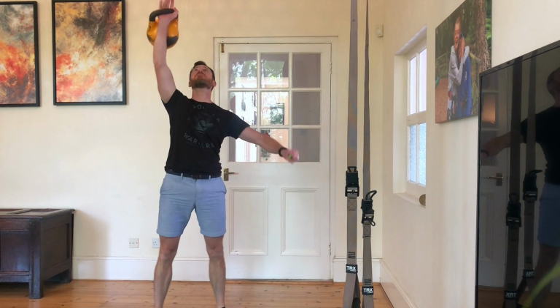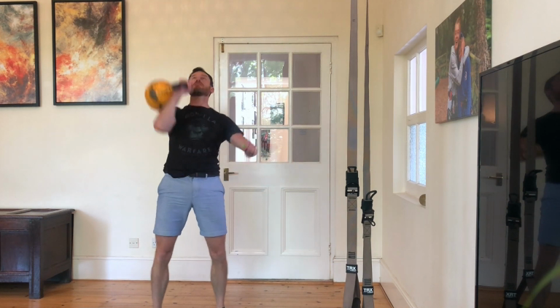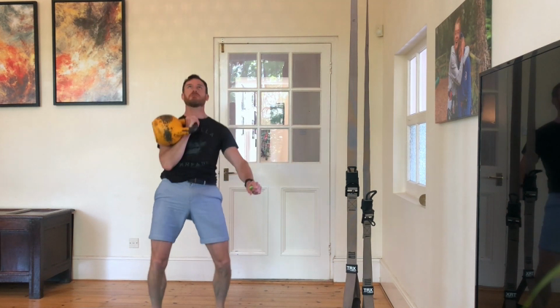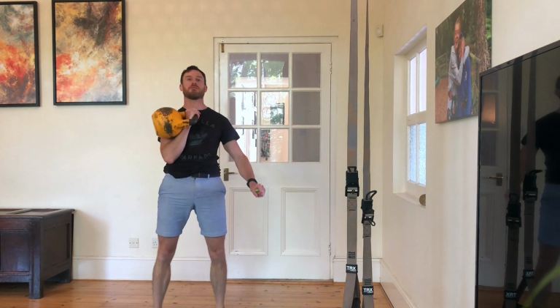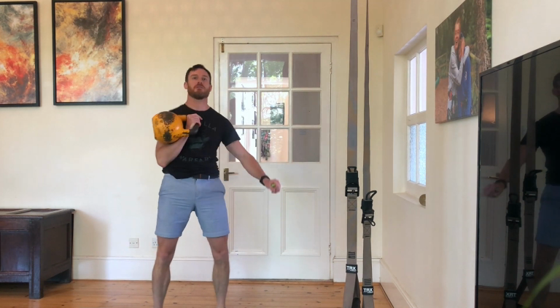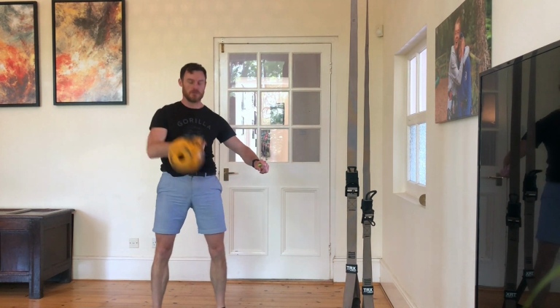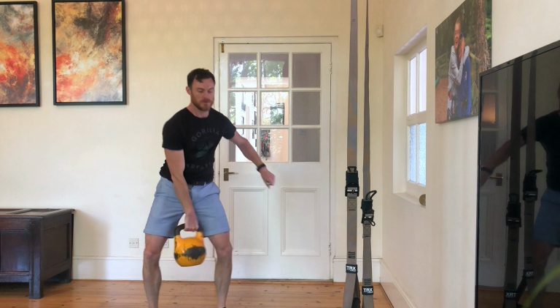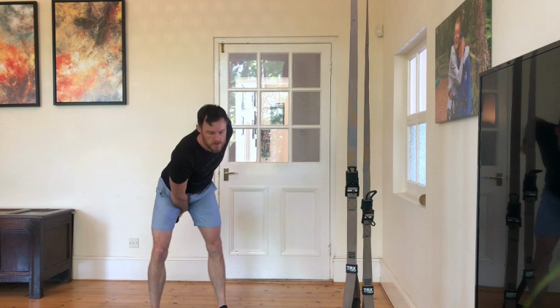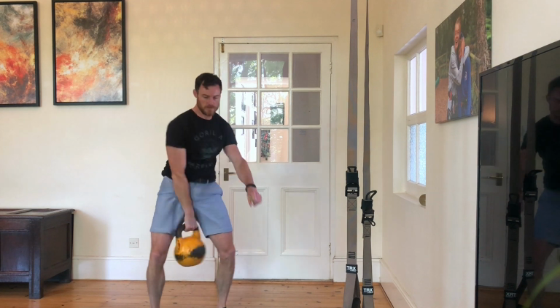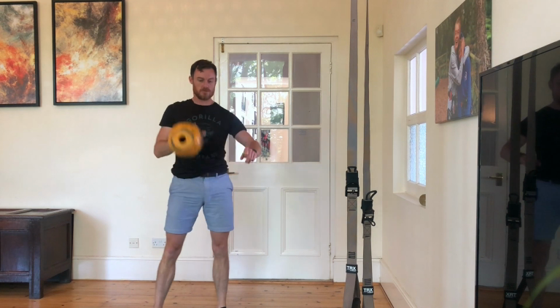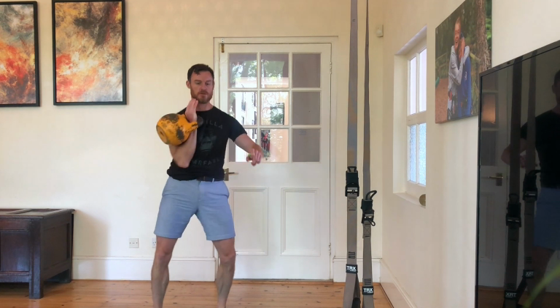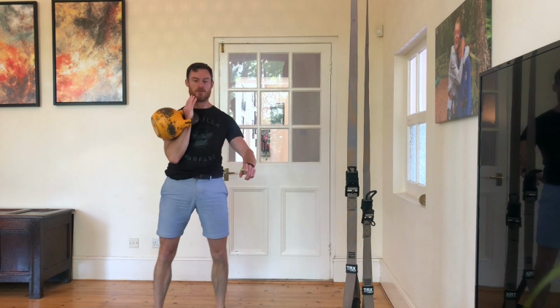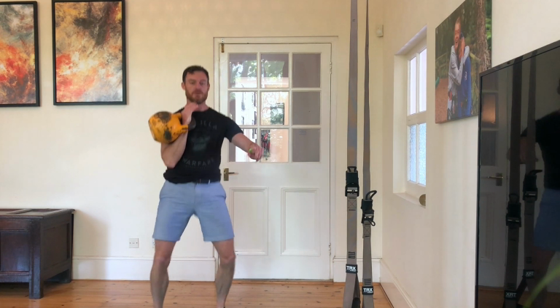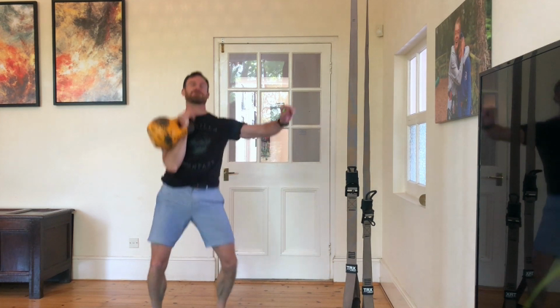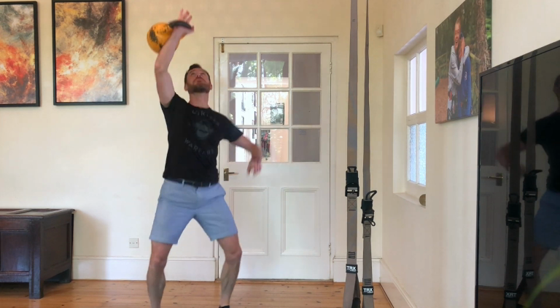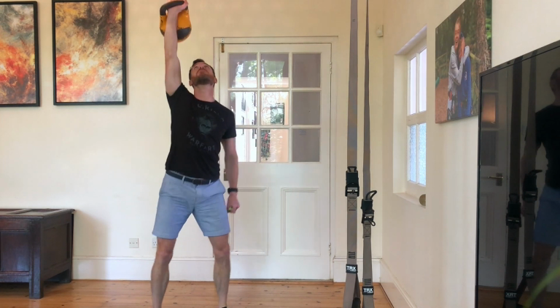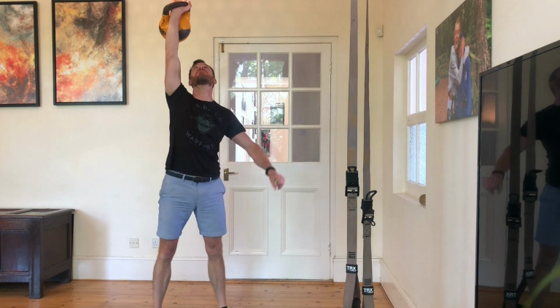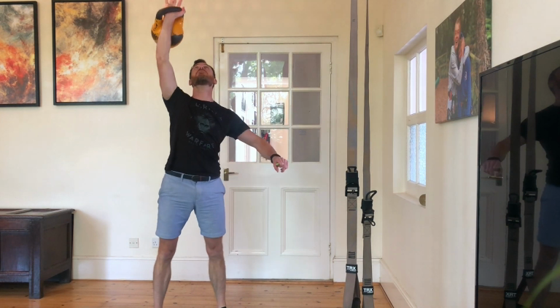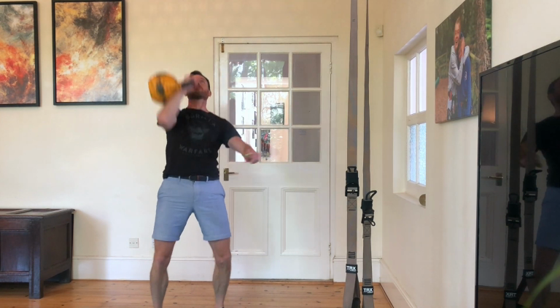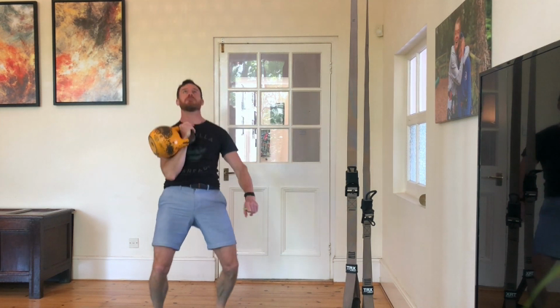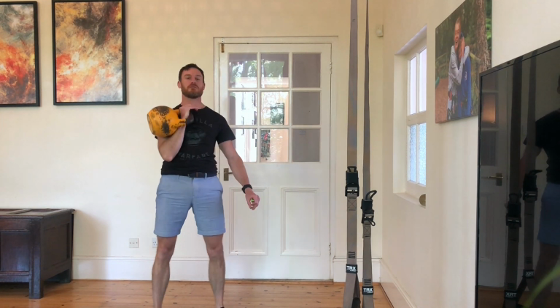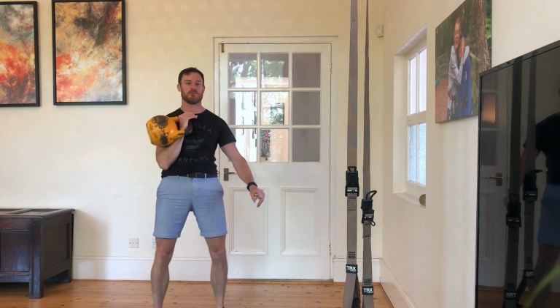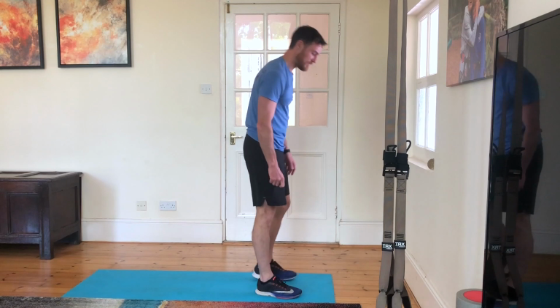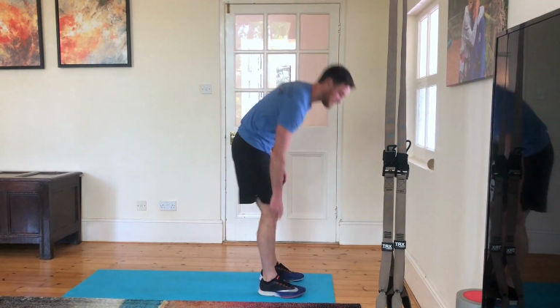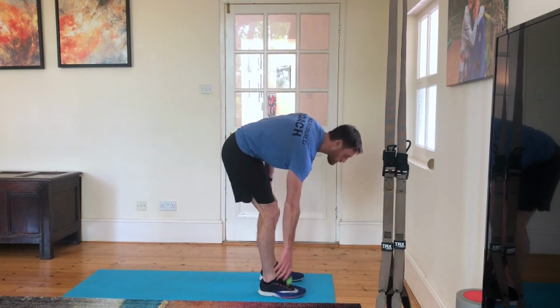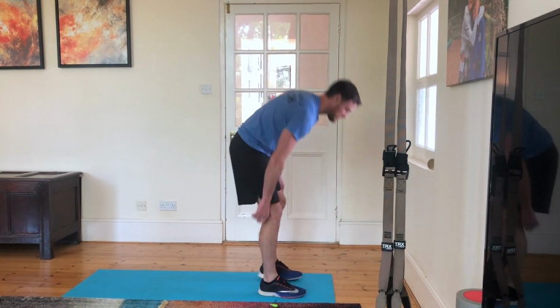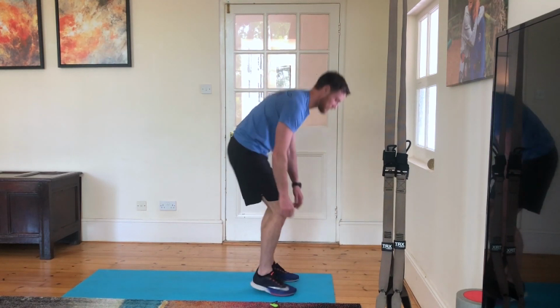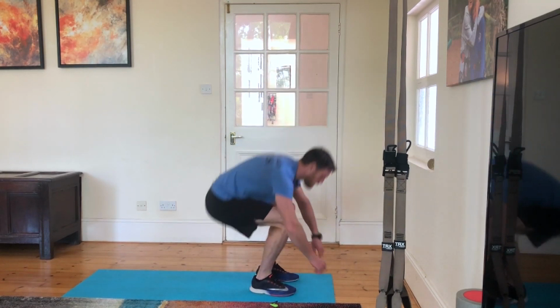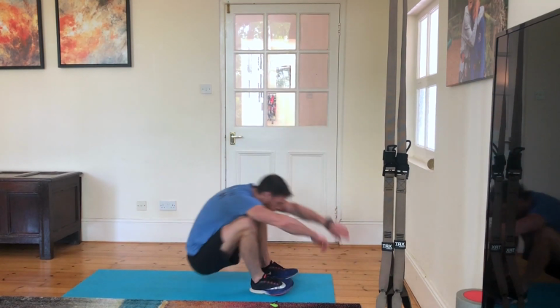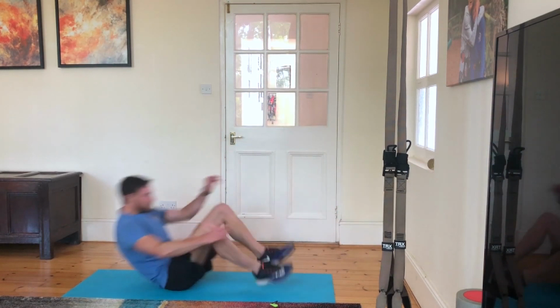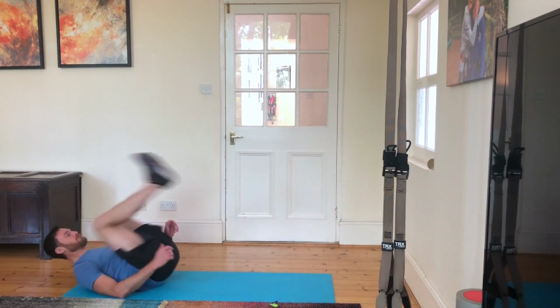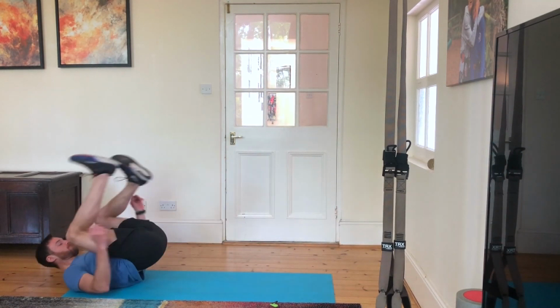10, 9, 8, 7, 6, 5, 4, 3, 2, 1 reps of kettlebell long cycle on each hand. So 10 on the left, 10 on the right, into 10 deck squats, flat backs.